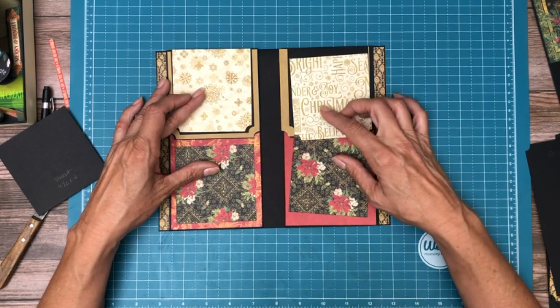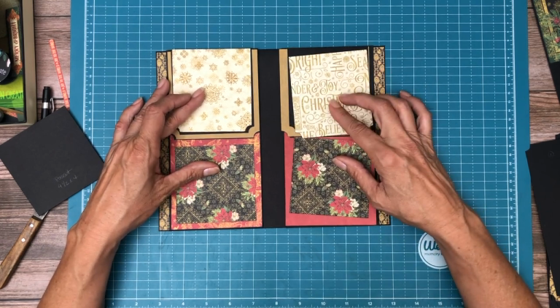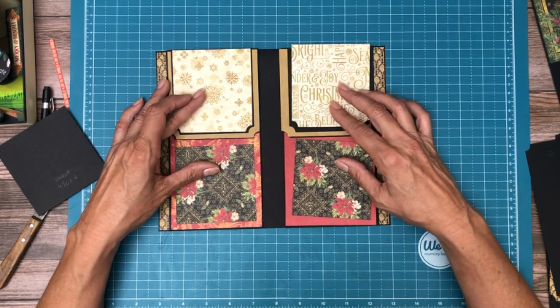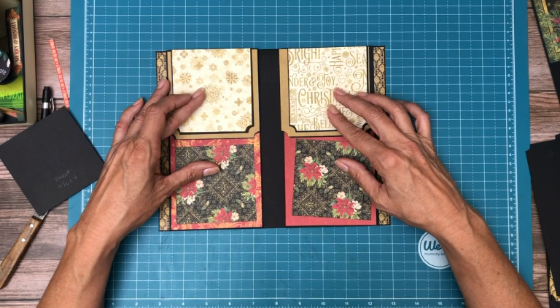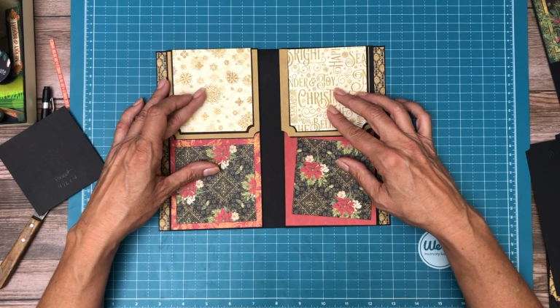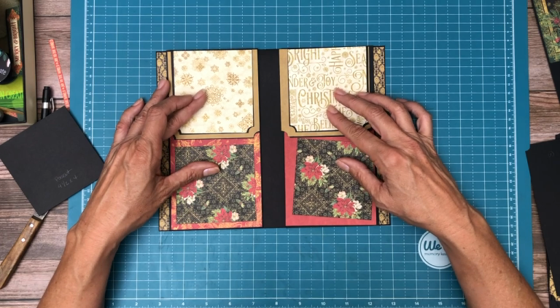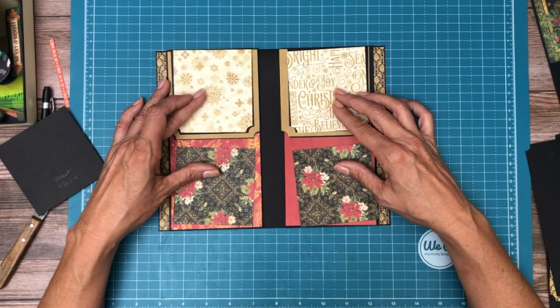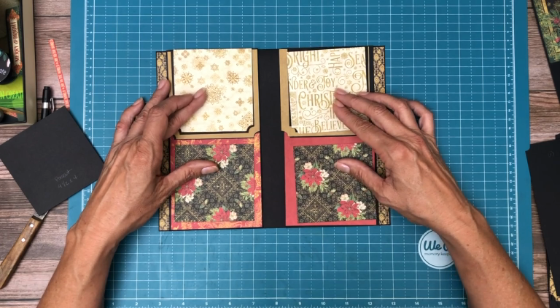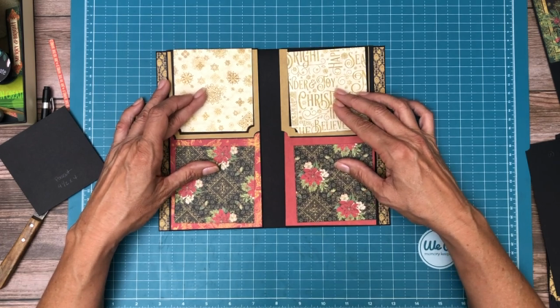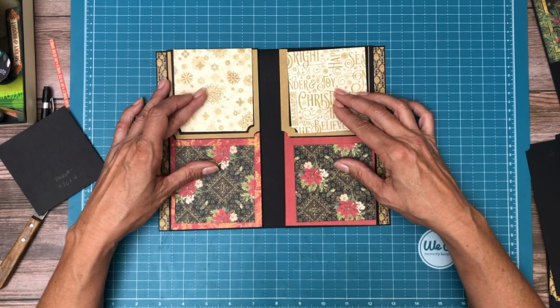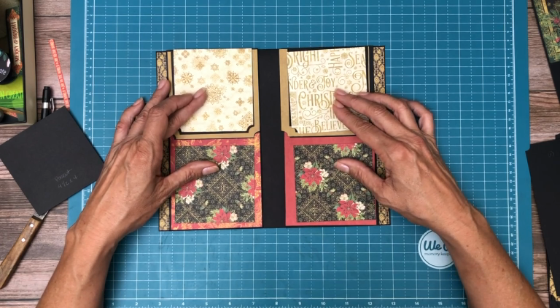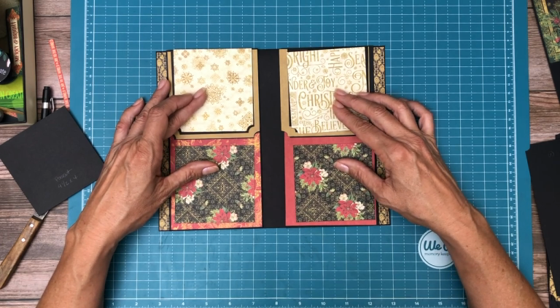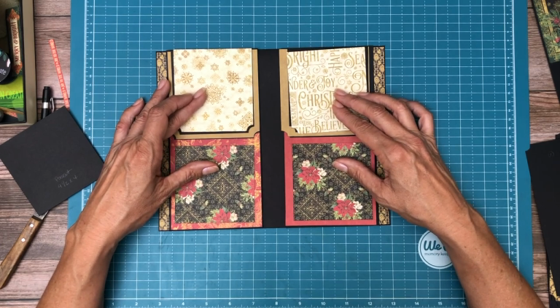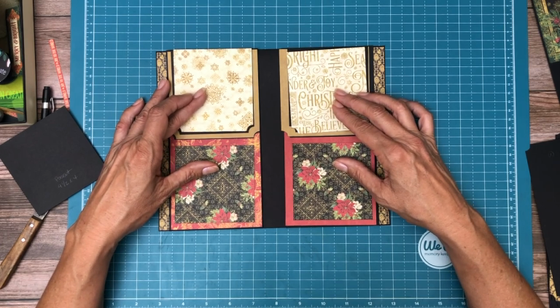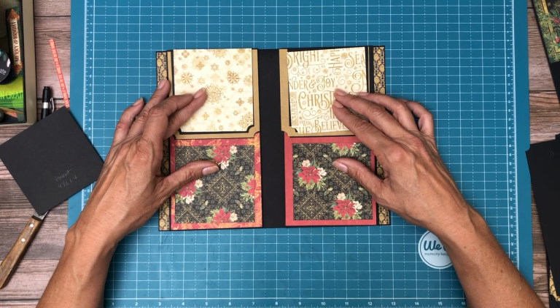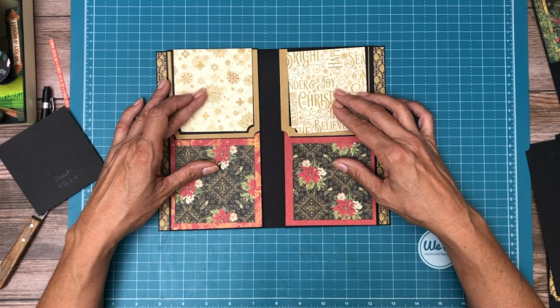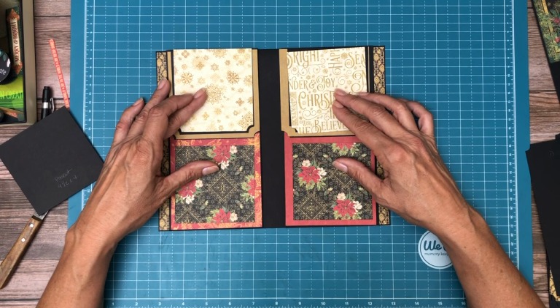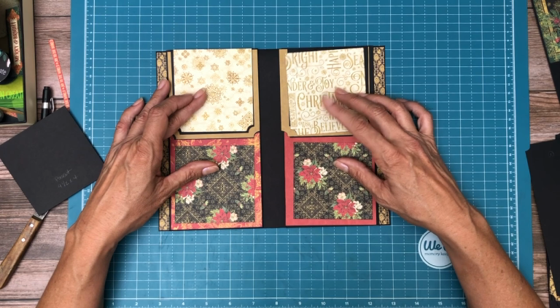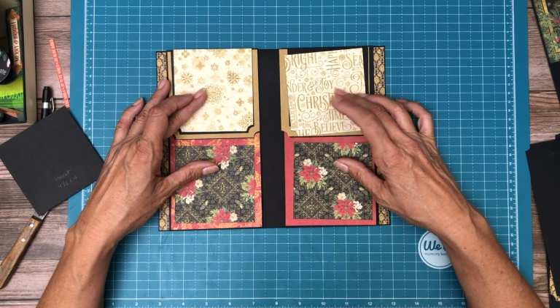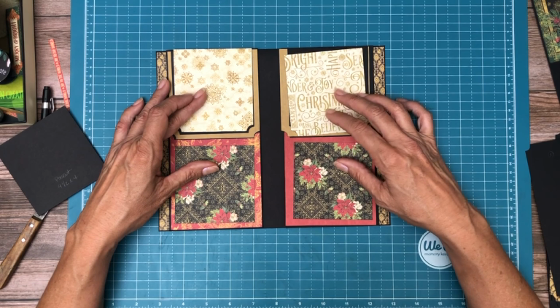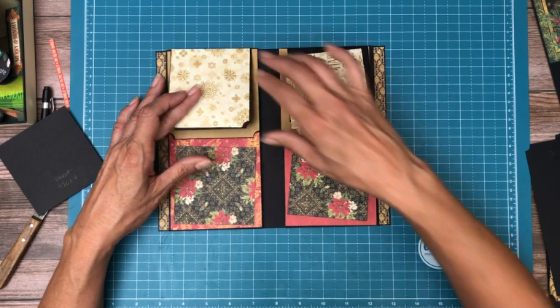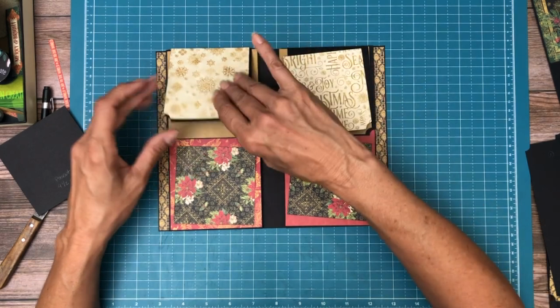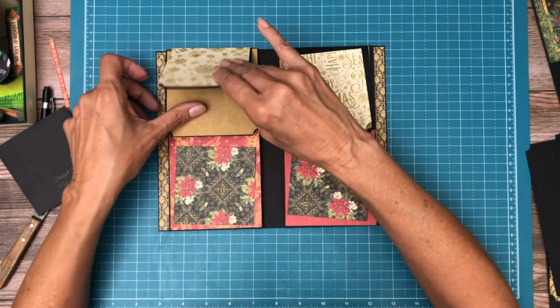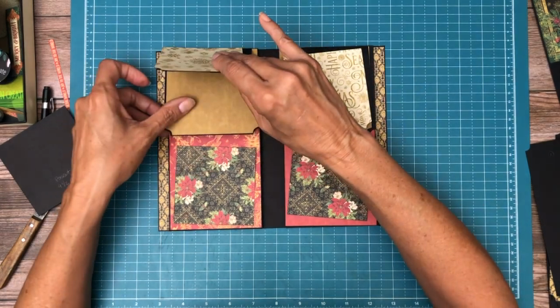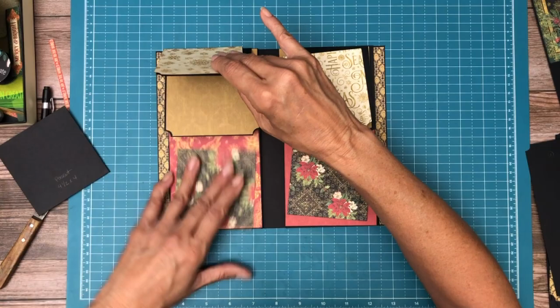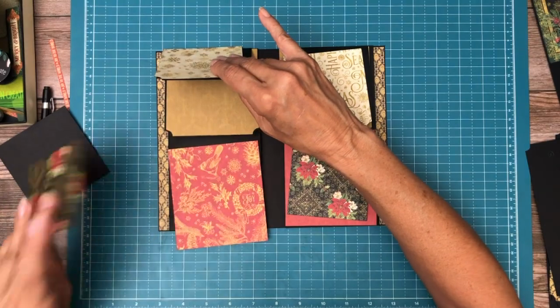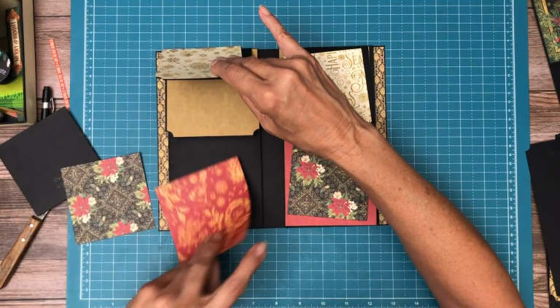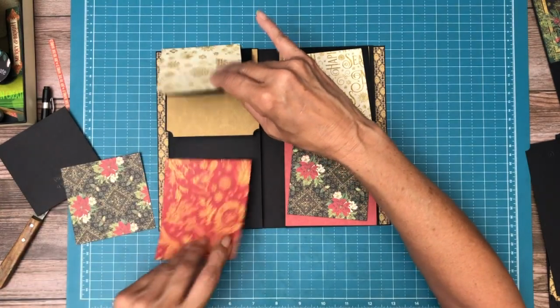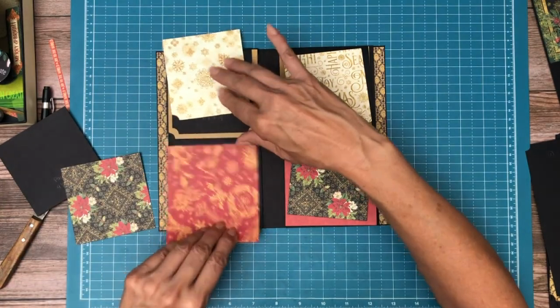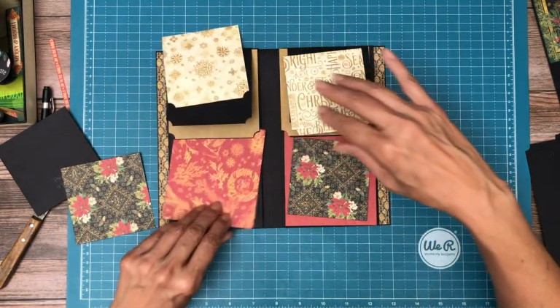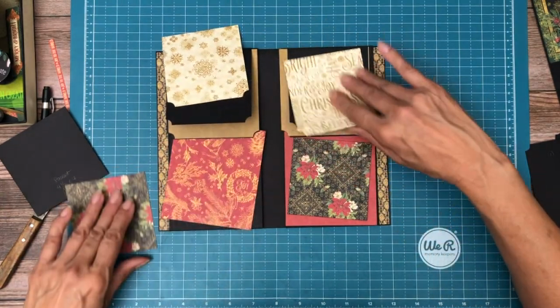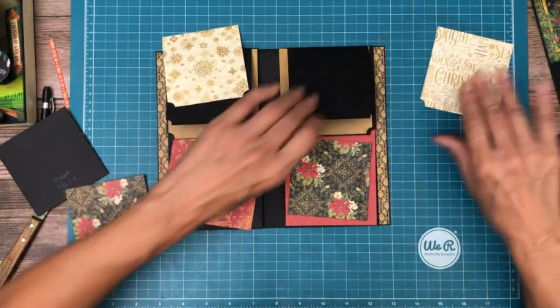These are two different ones, so I'd have to cut a different one. And then the other way would be solid red — print on the bottom, solid on the top.